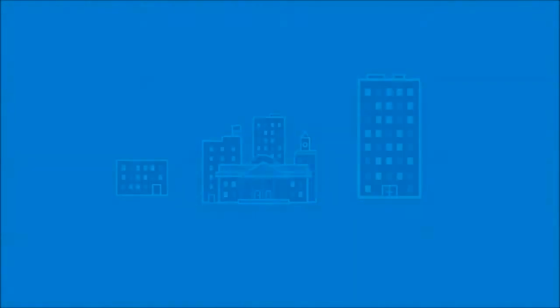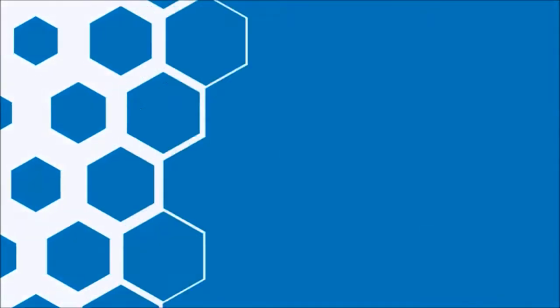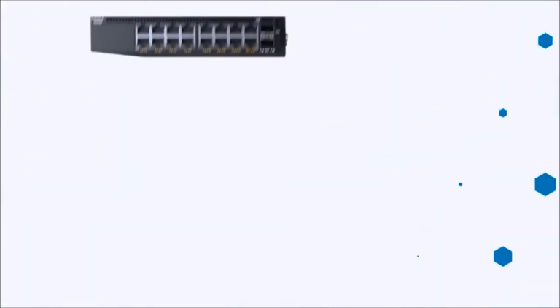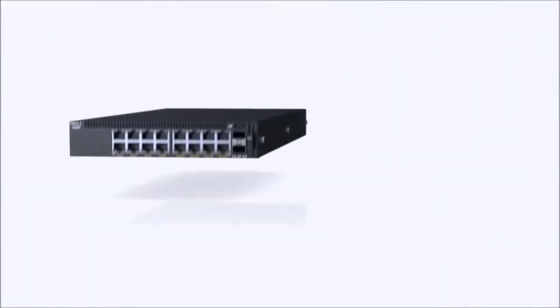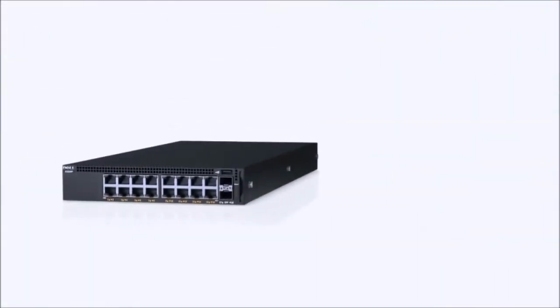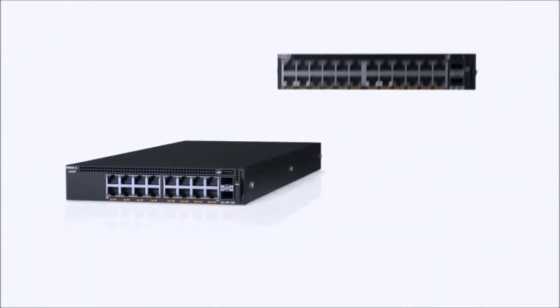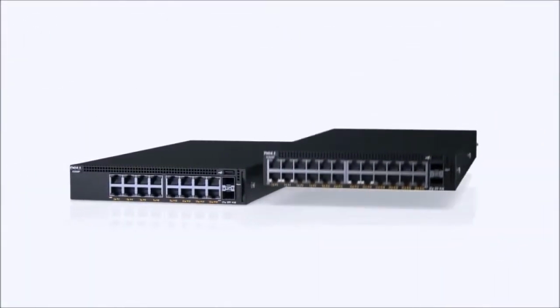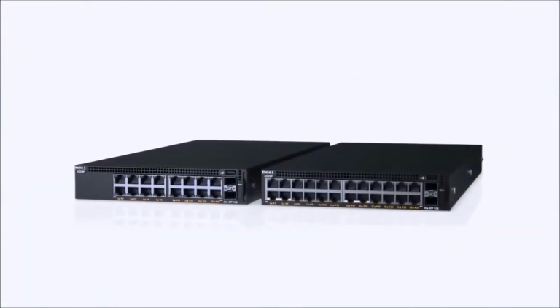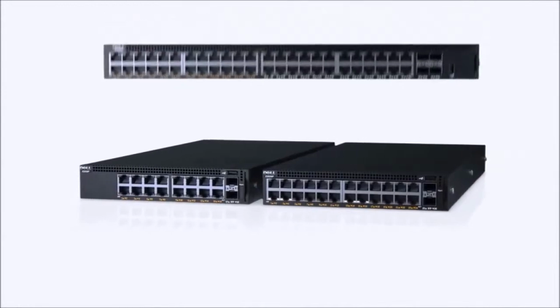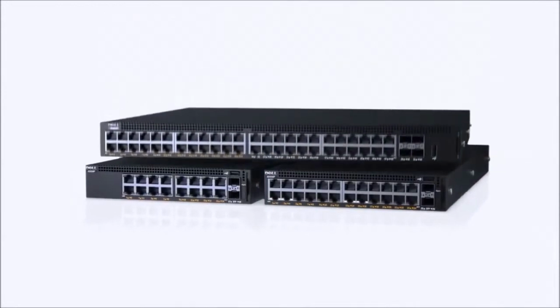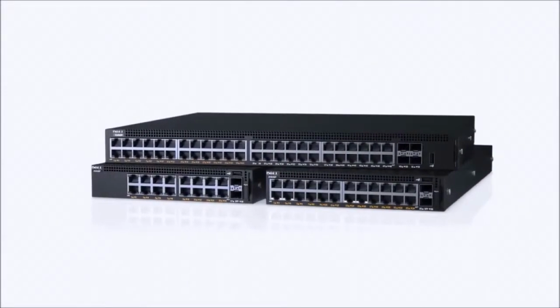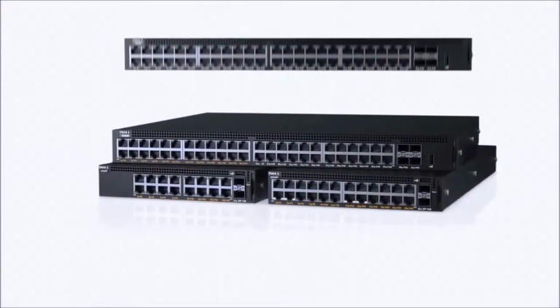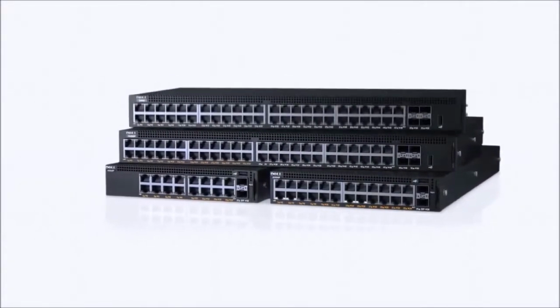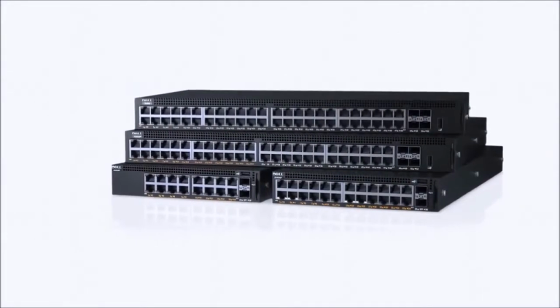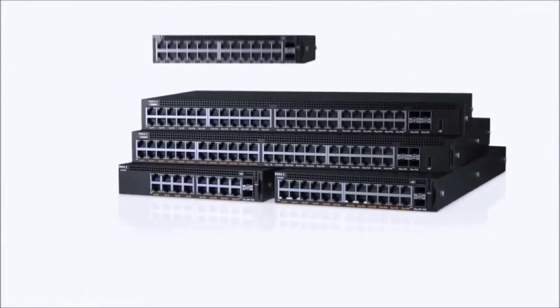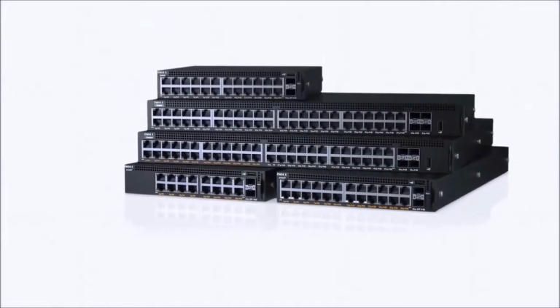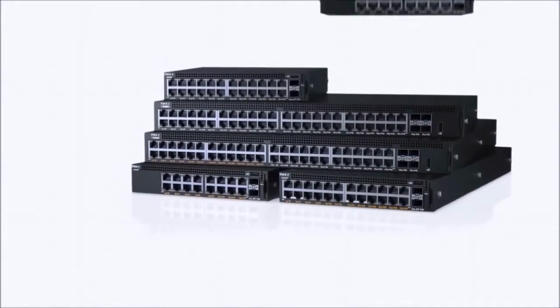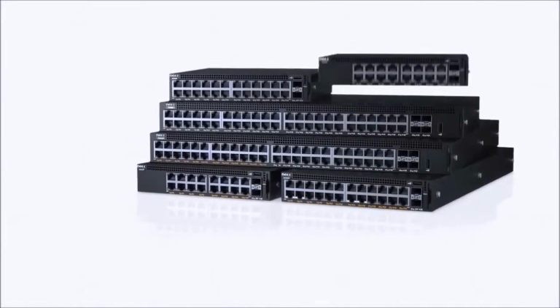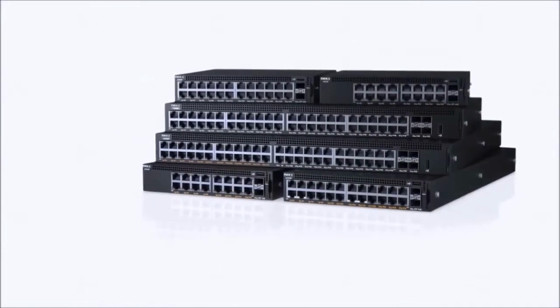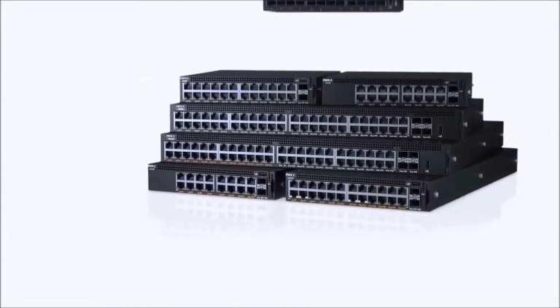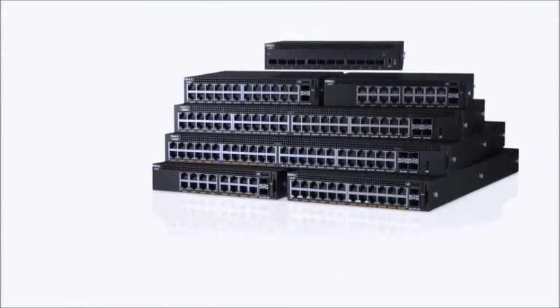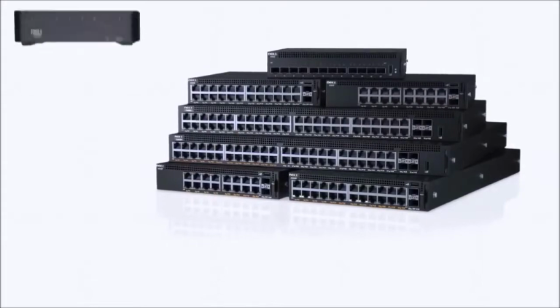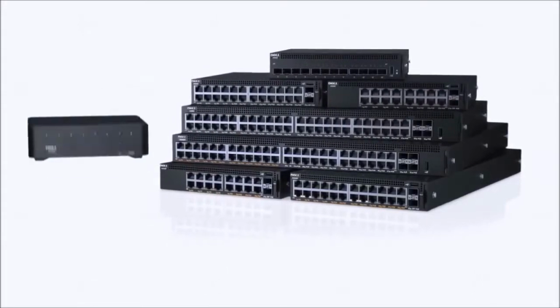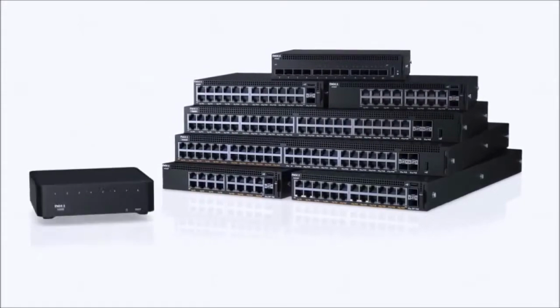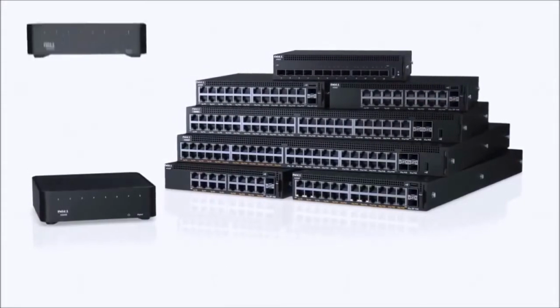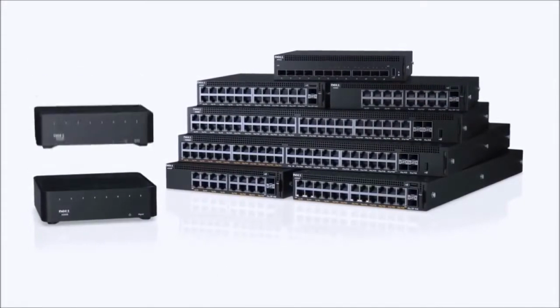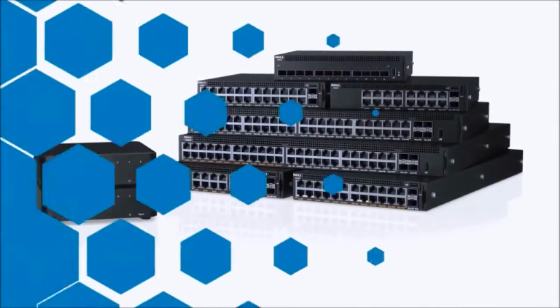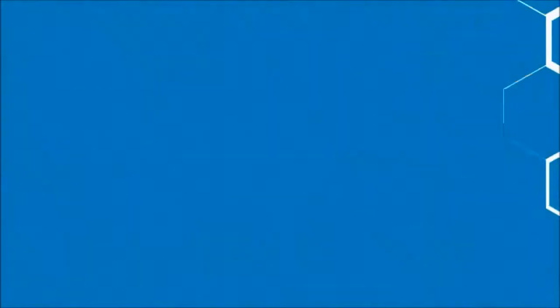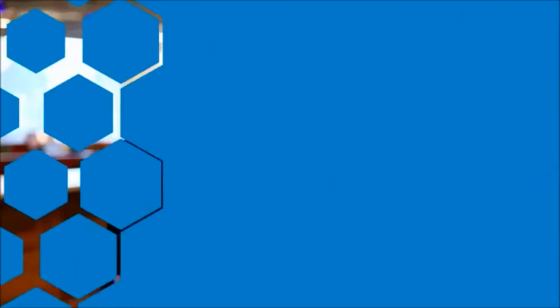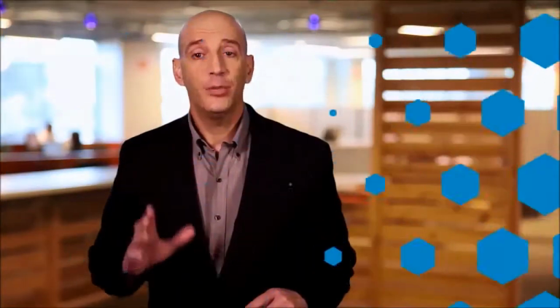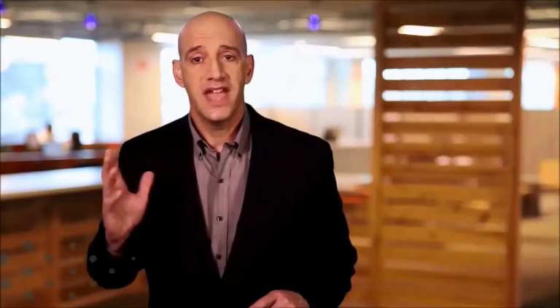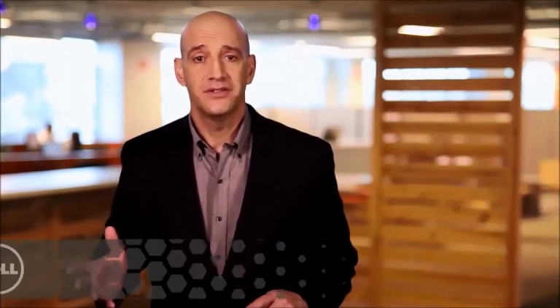The Dell Networking X-Series pairs the features and control found in enterprise-level switches with ease of use that's better suited for small and medium business networks. In developing the X-Series,